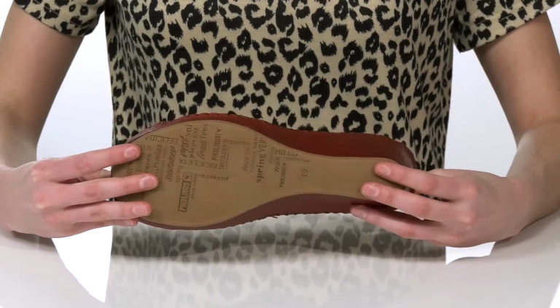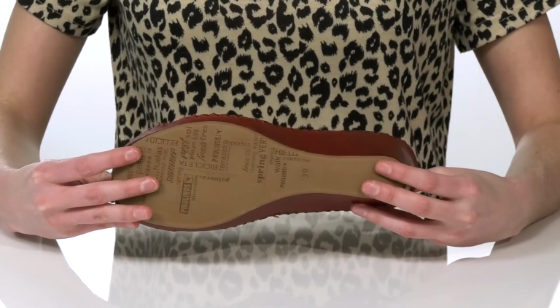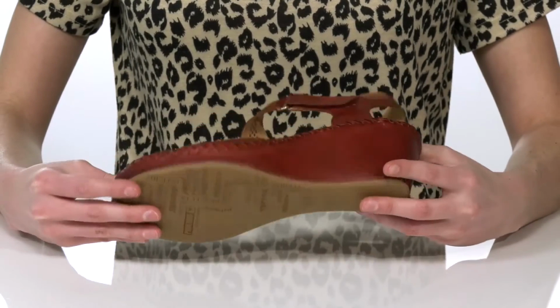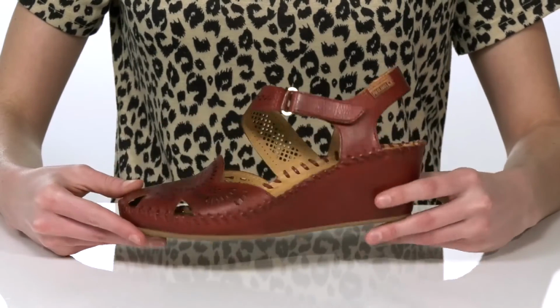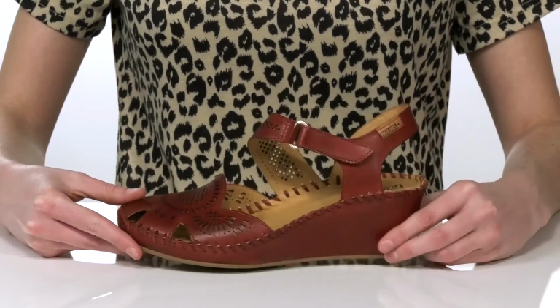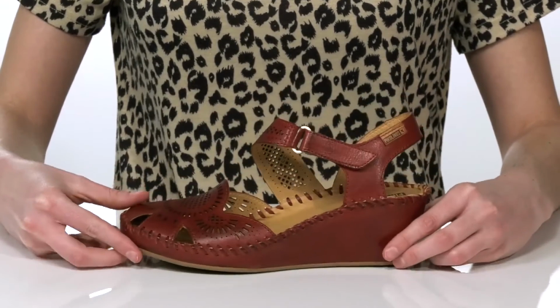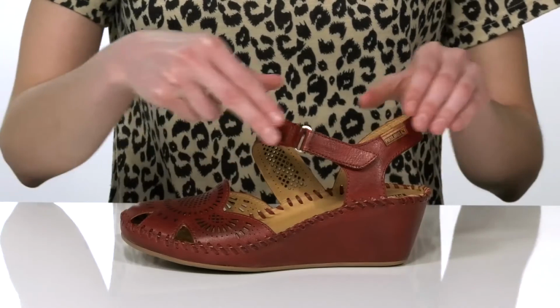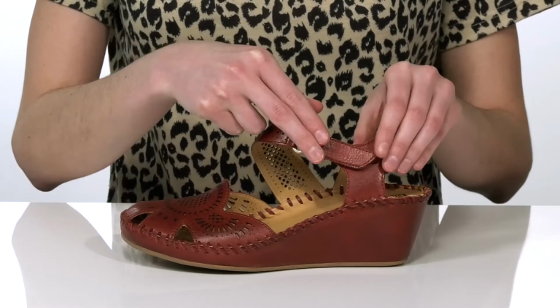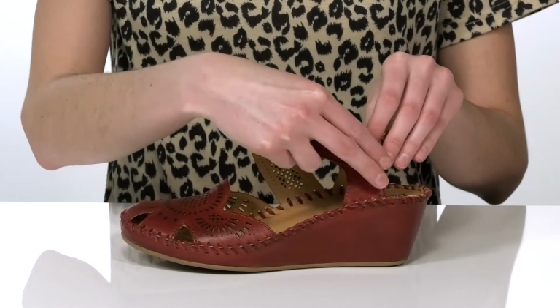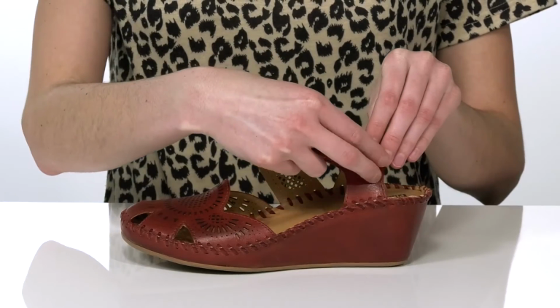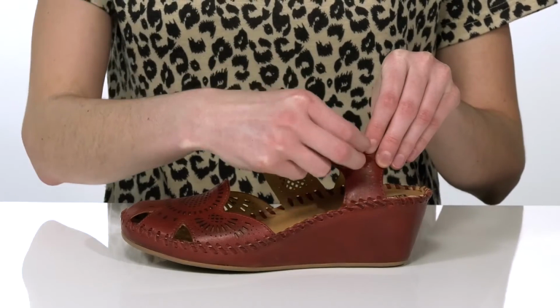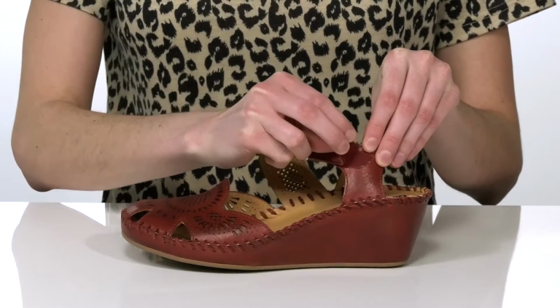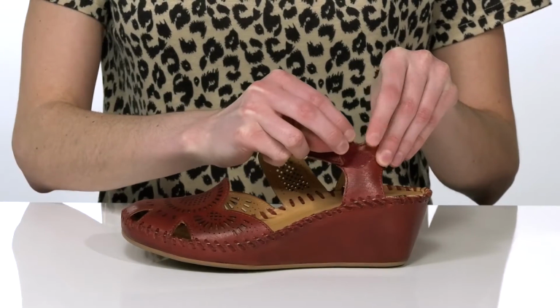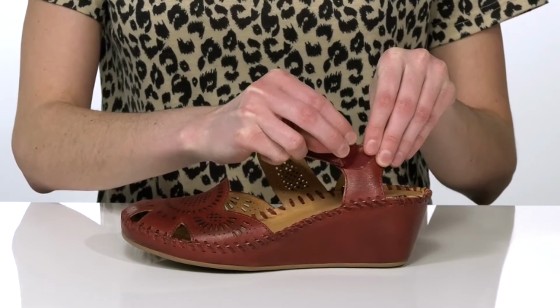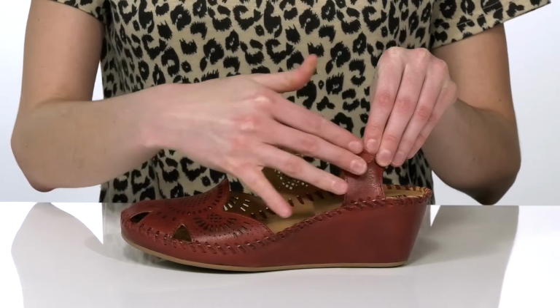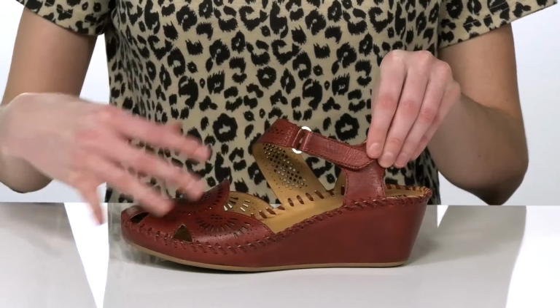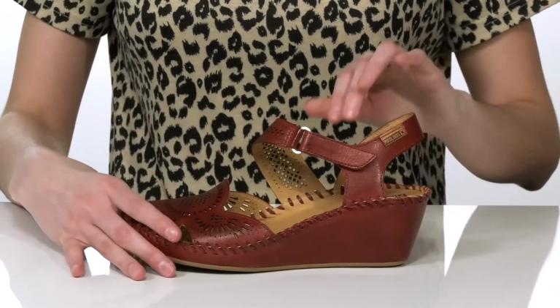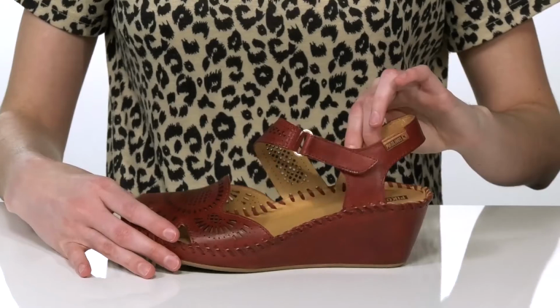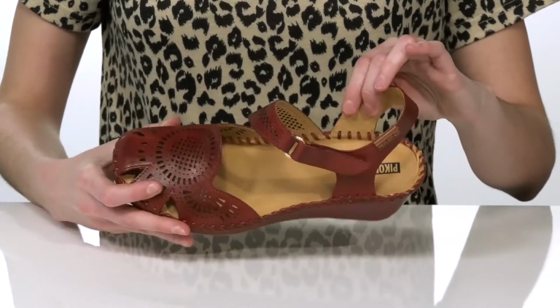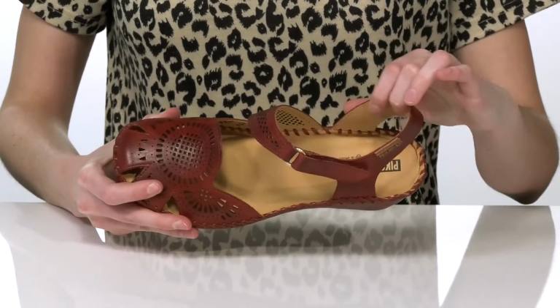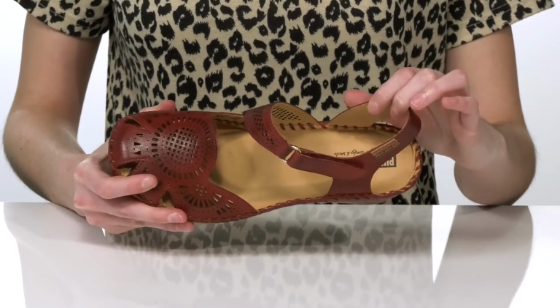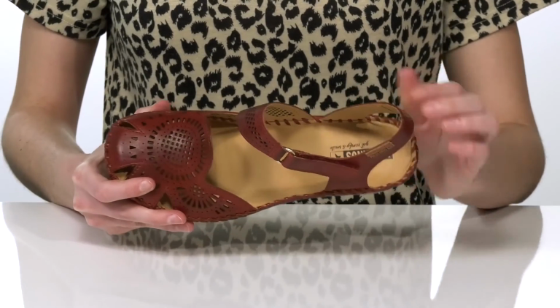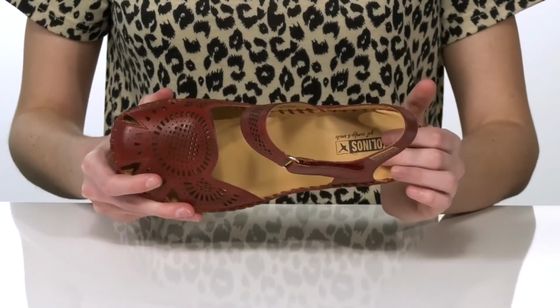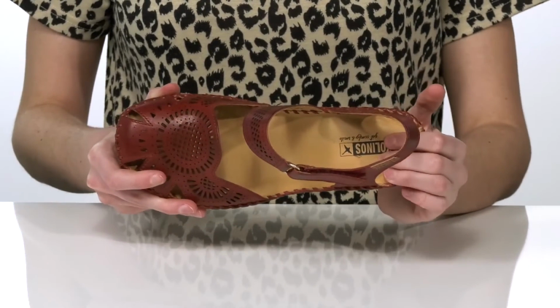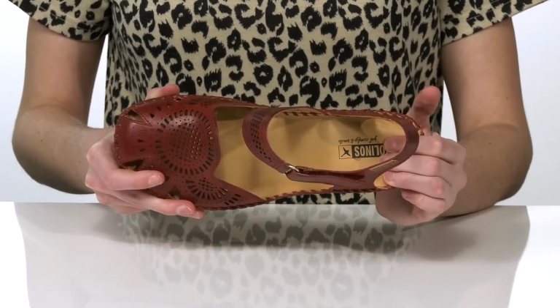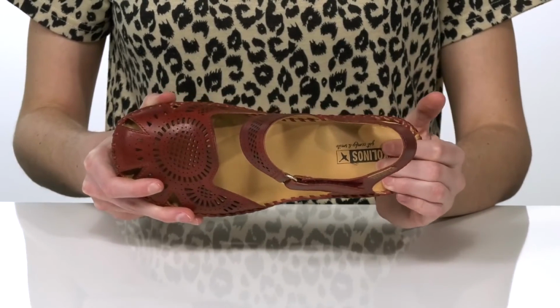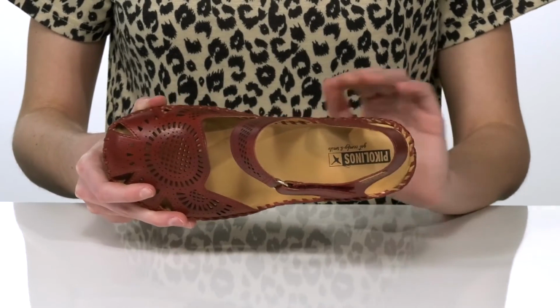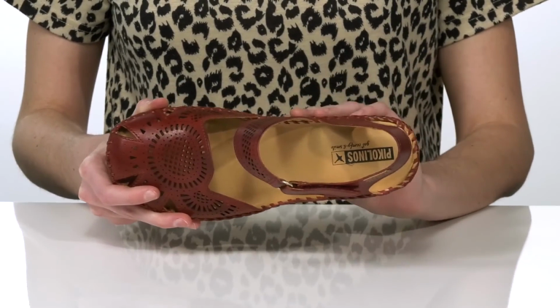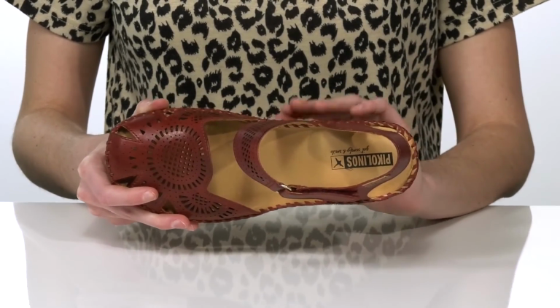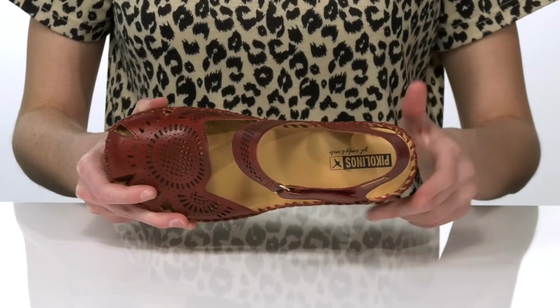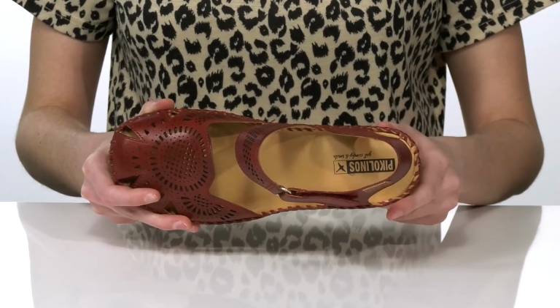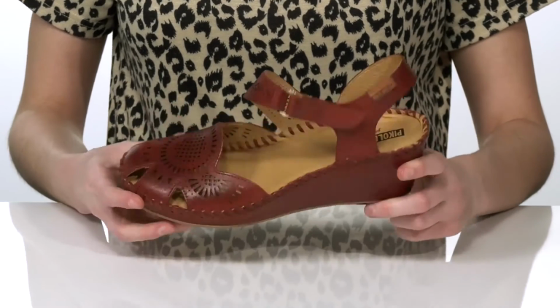The outsole is textured for traction and they have a hook and loop closure at the side so you can adjust these to your best fit. Inside there's a soft leather lining and a cushioned footbed with a bit of arch support built in.